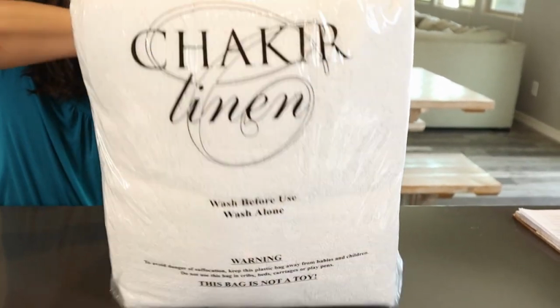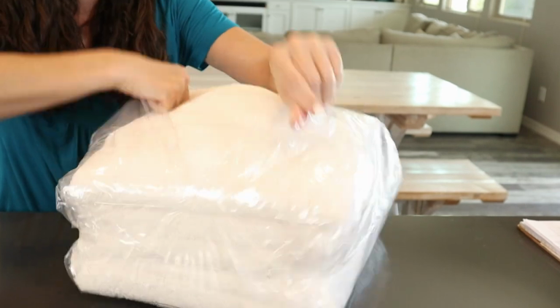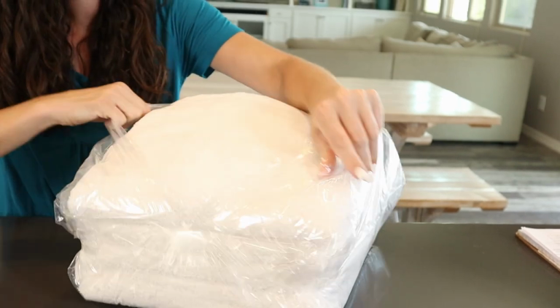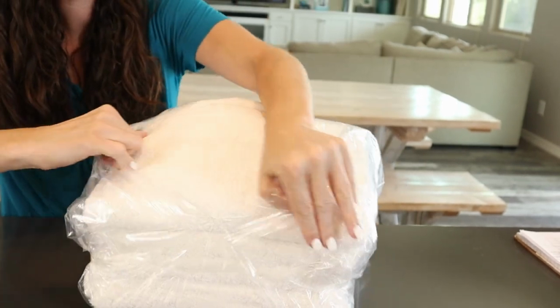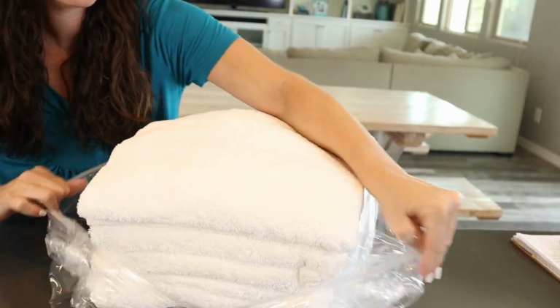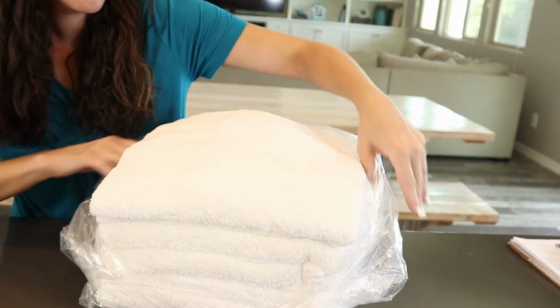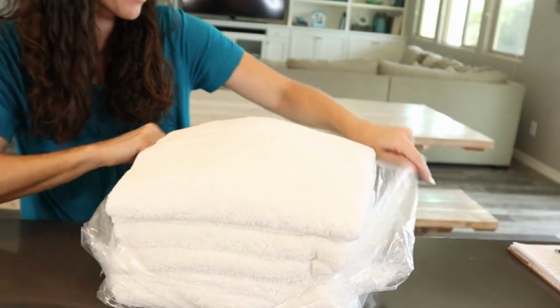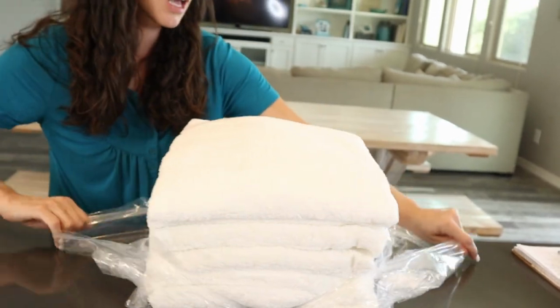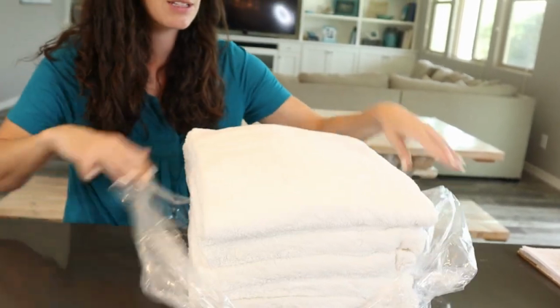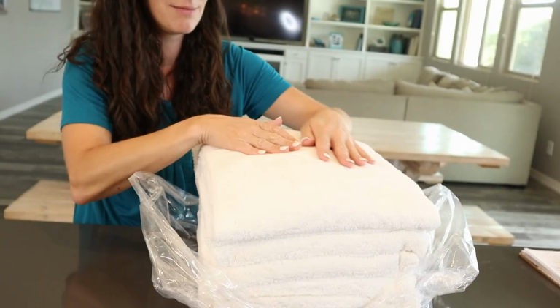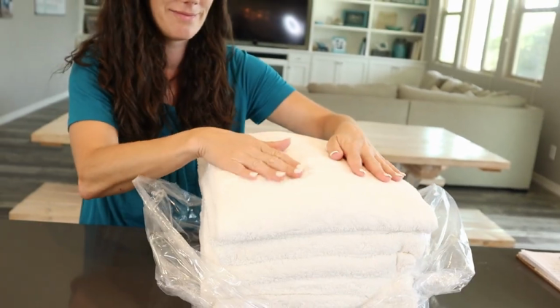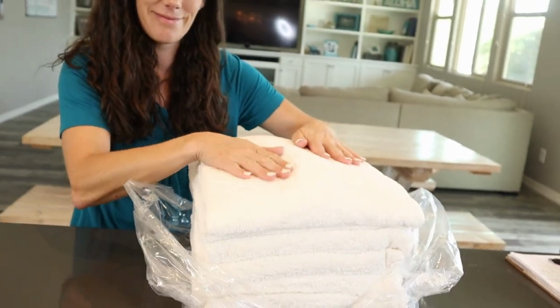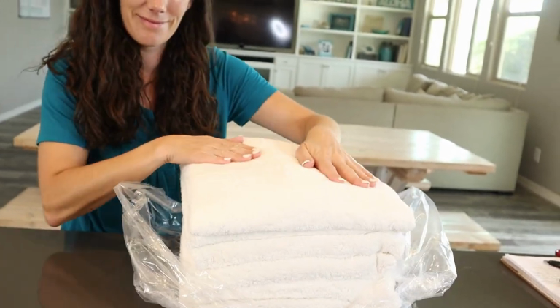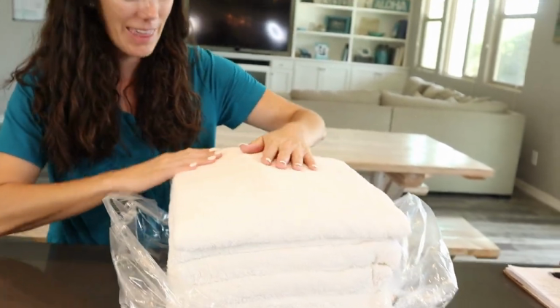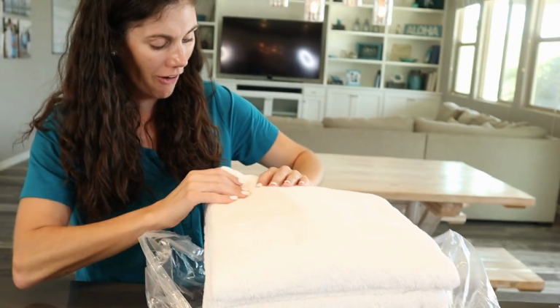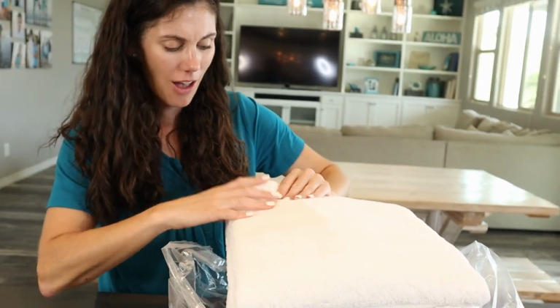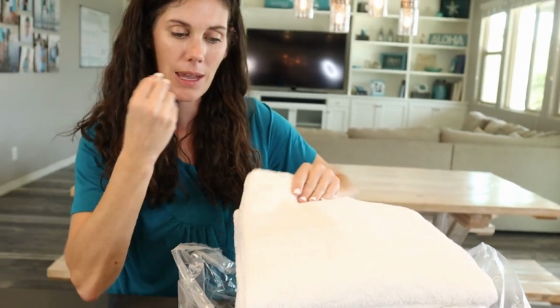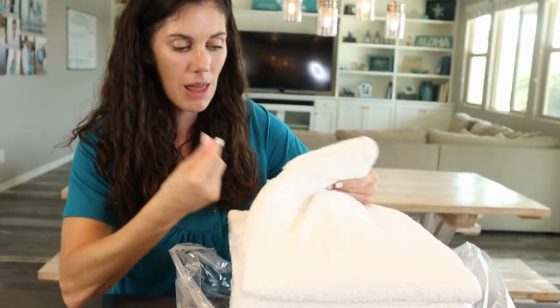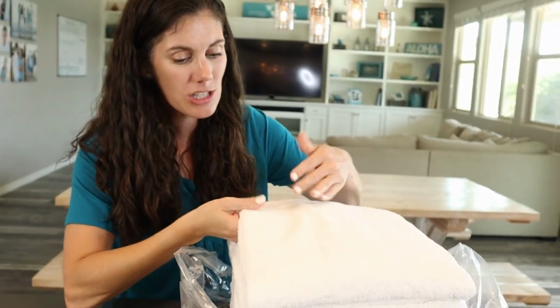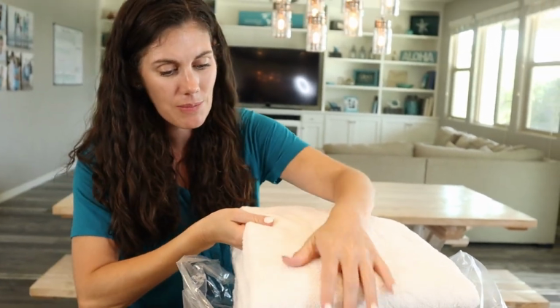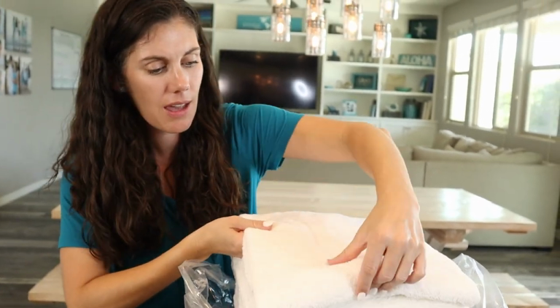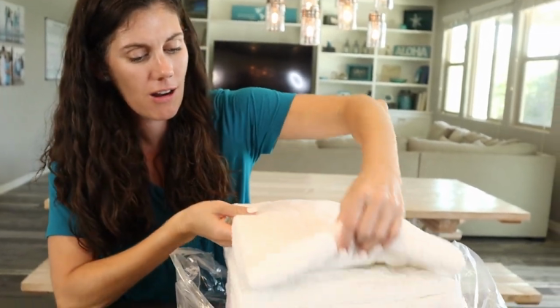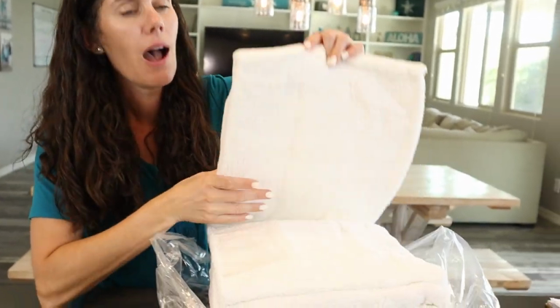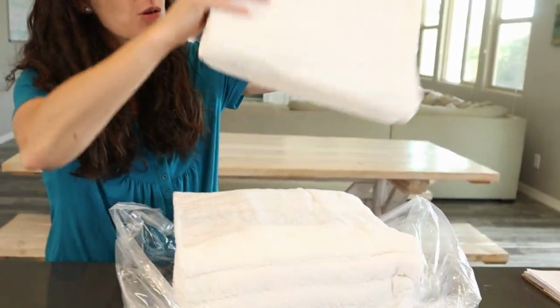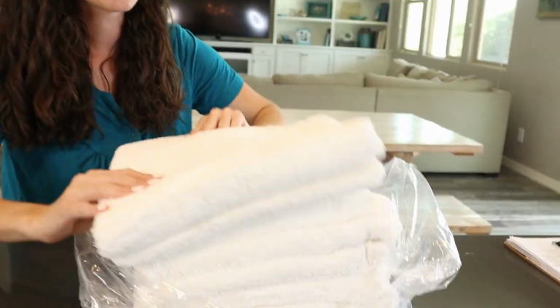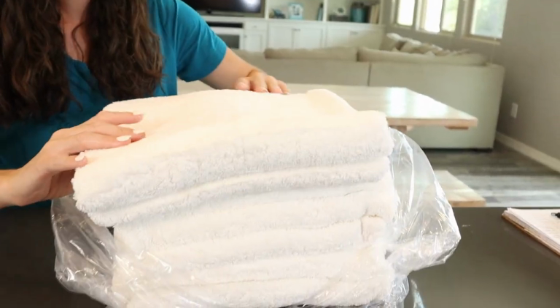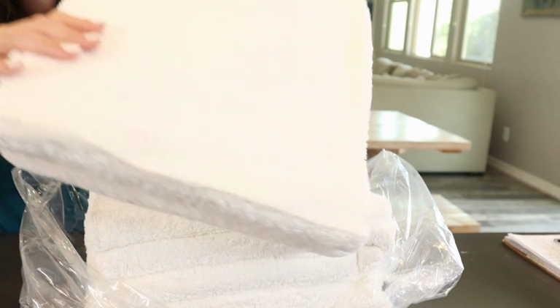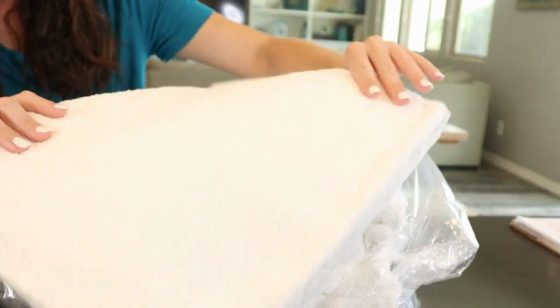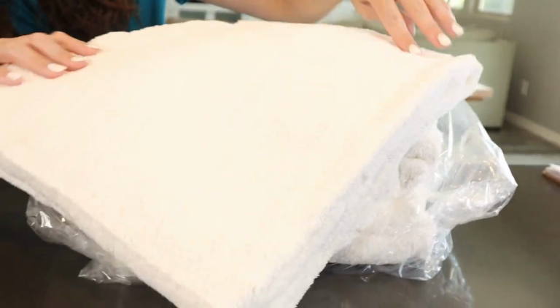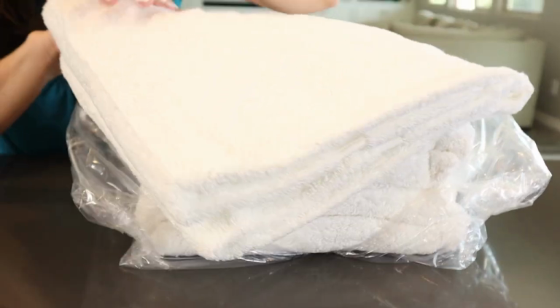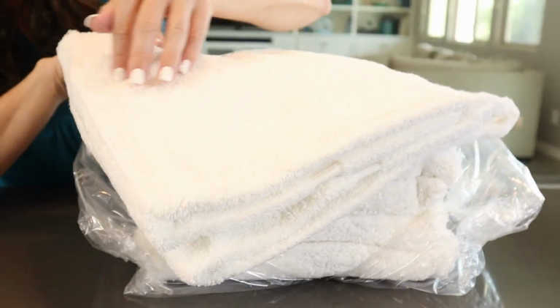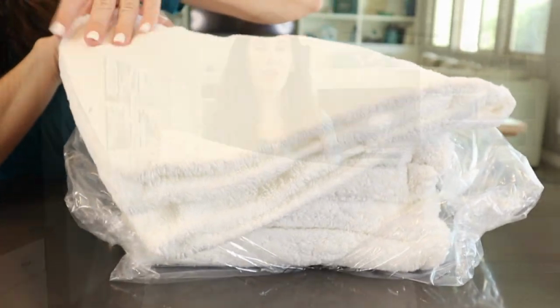So we're just going to open these up. I hope they're soft. They are. They're not like plush soft, but they are absorbent soft. So I'm excited to check these out.